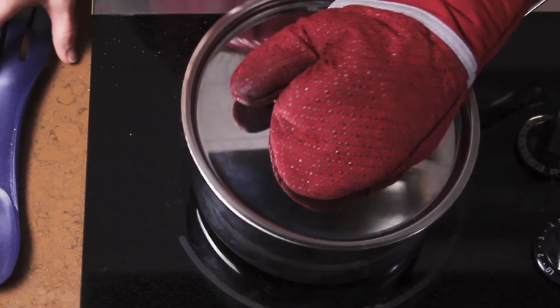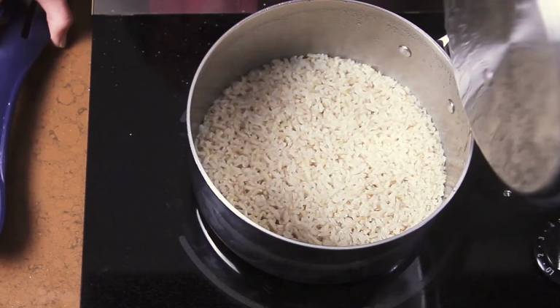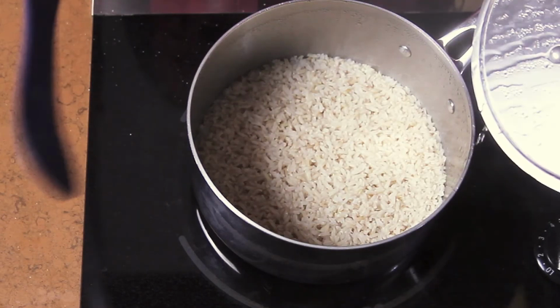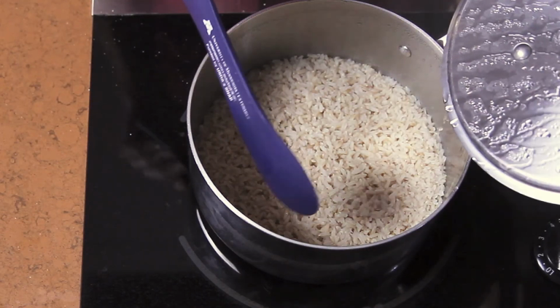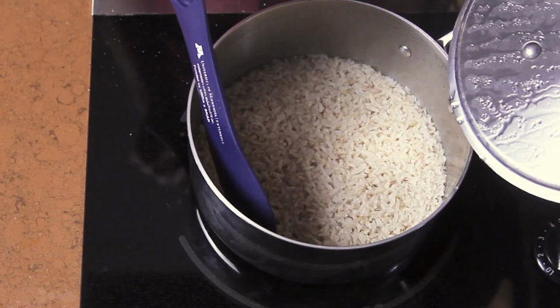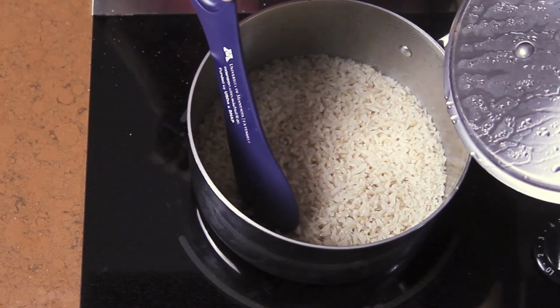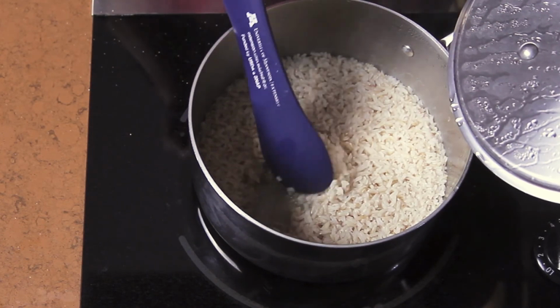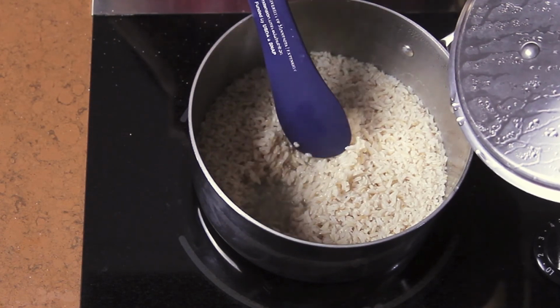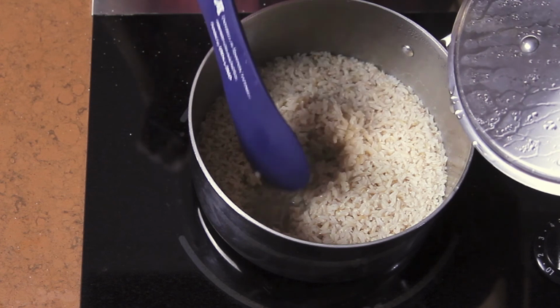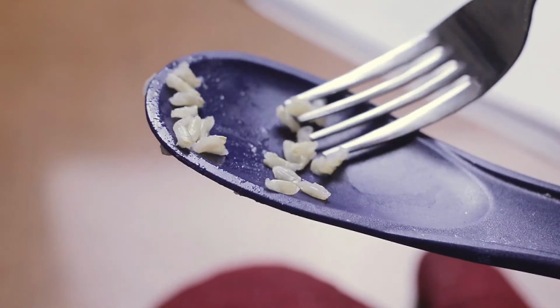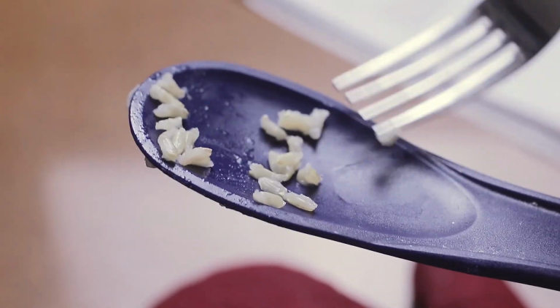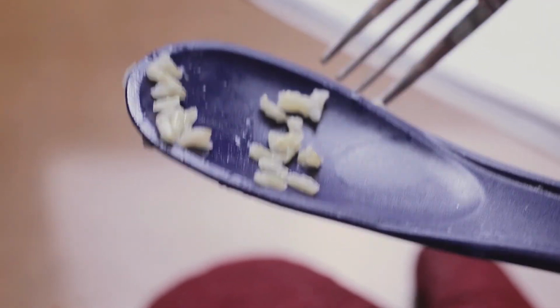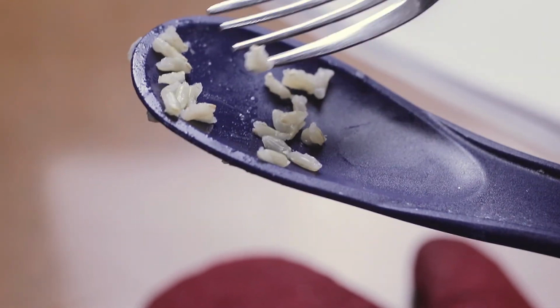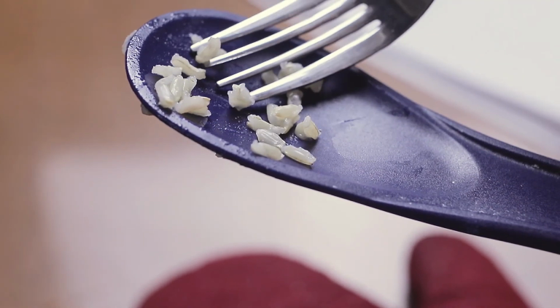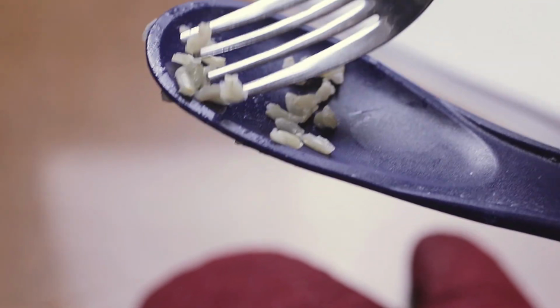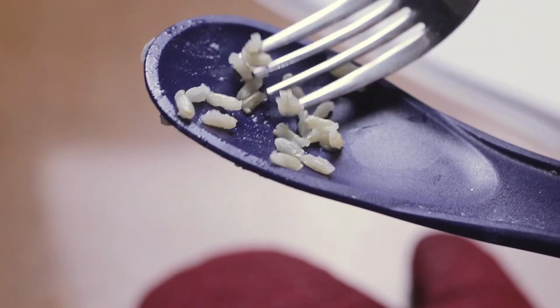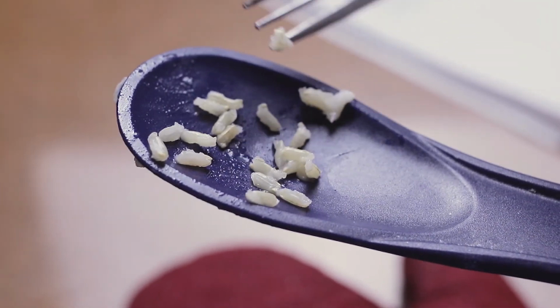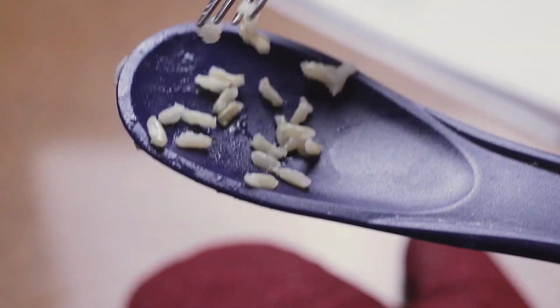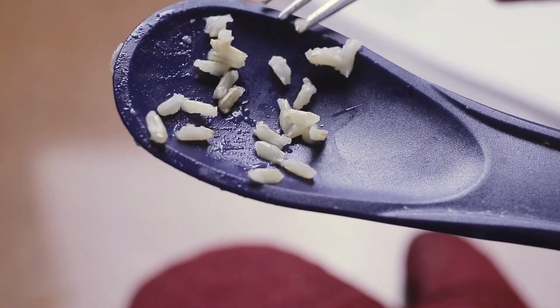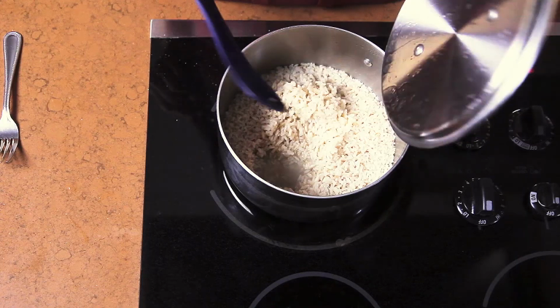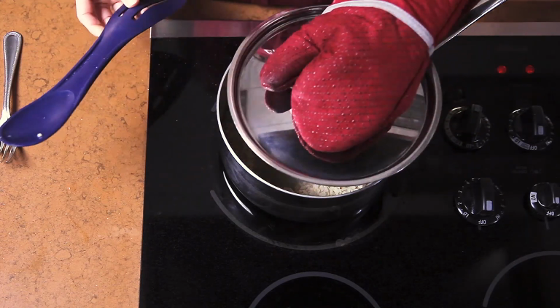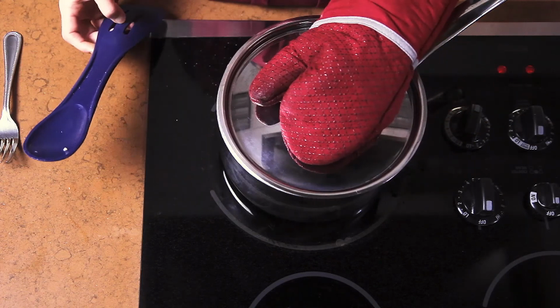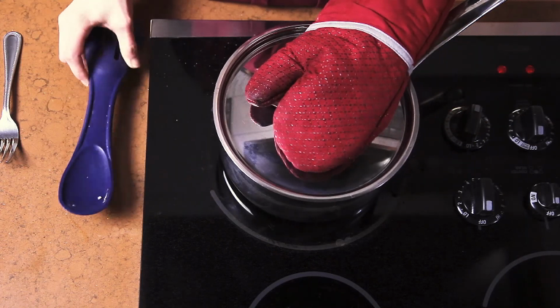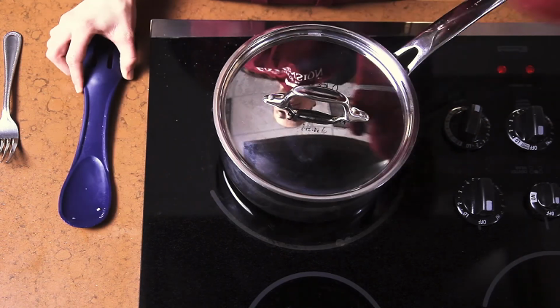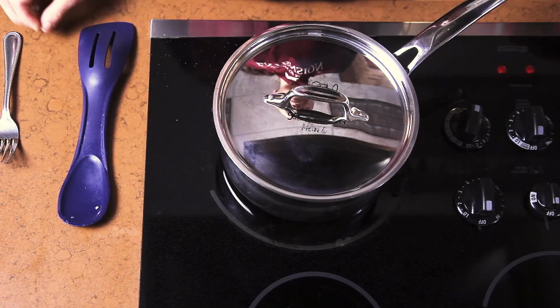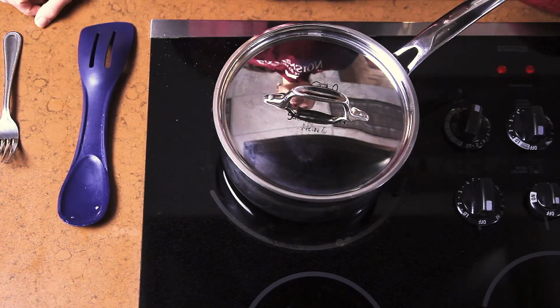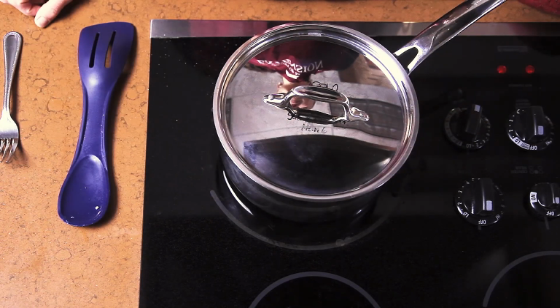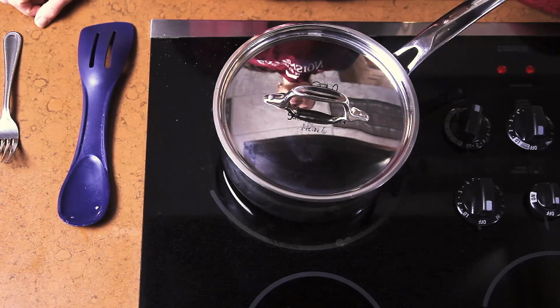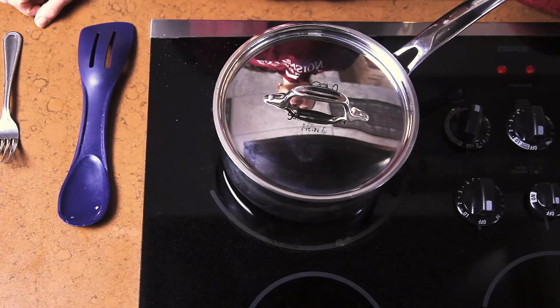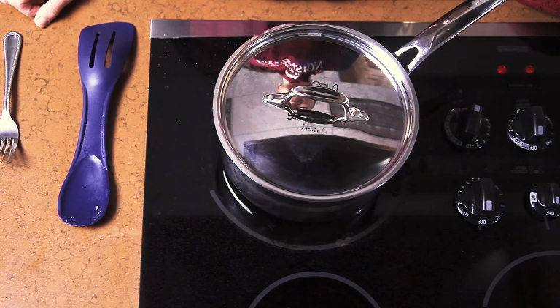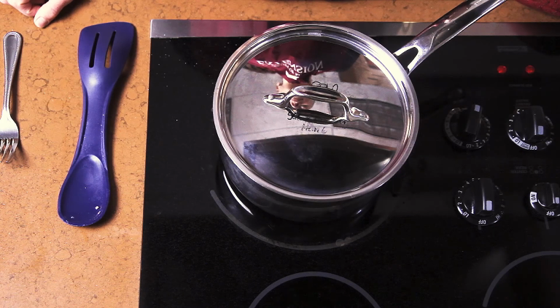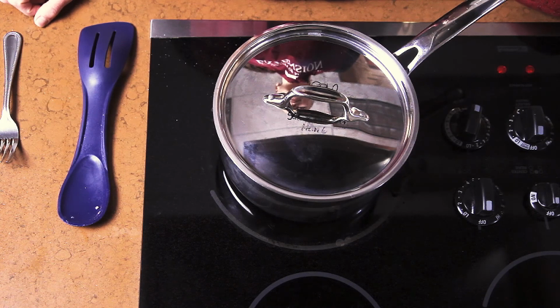At the end of cooking time, remove the lid and check for doneness. If rice is still crunchy and the liquid is gone, add additional water about a quarter to a half a cup at a time, cover tightly, and cook until tender.